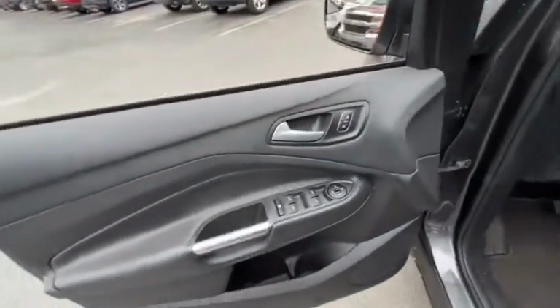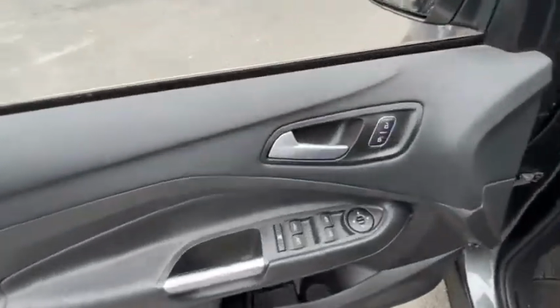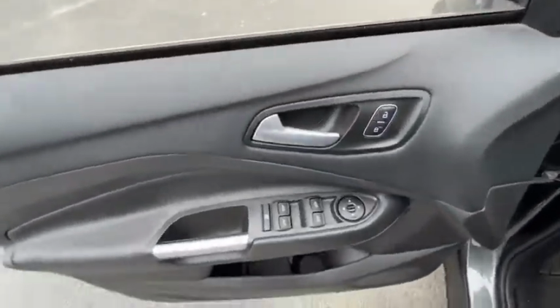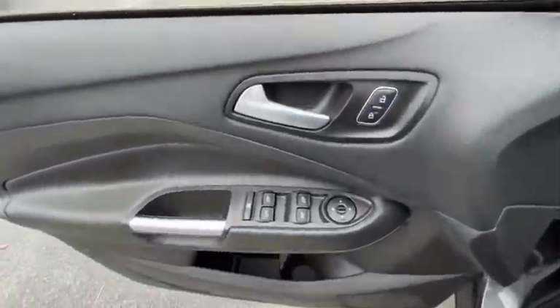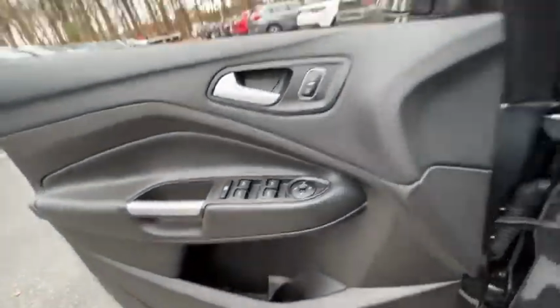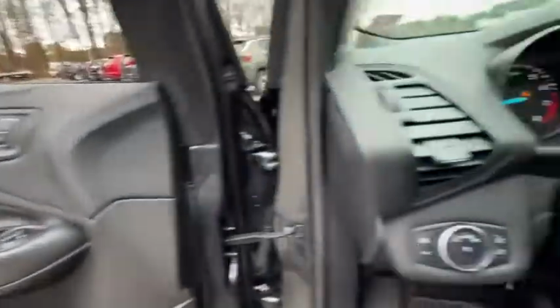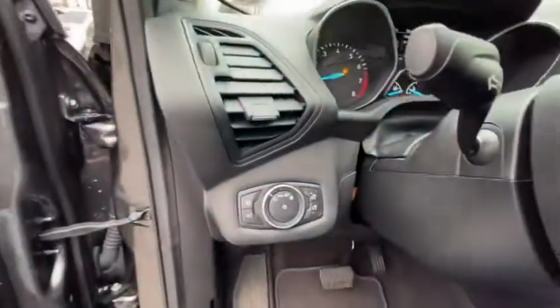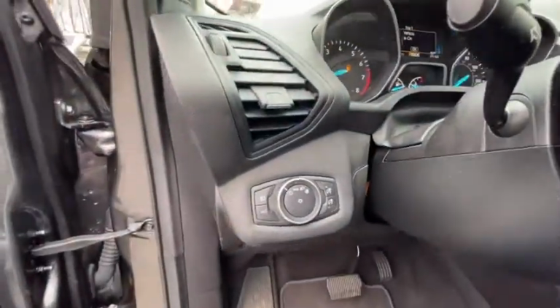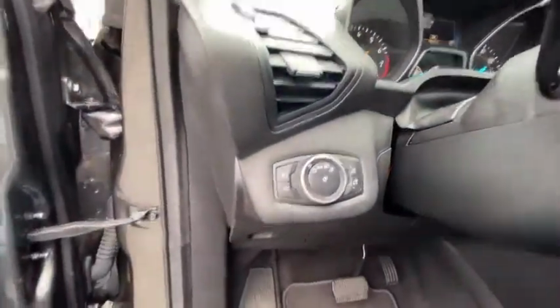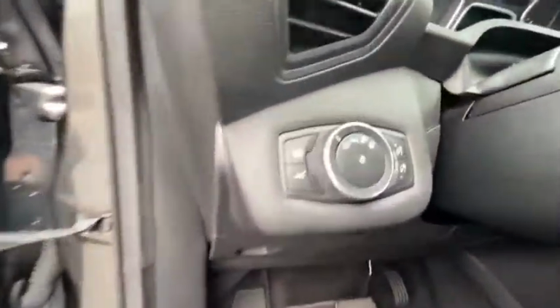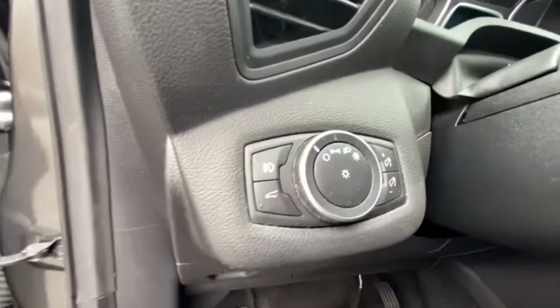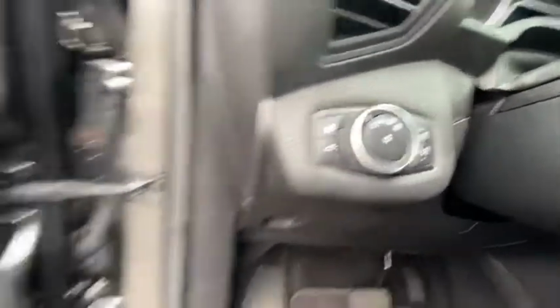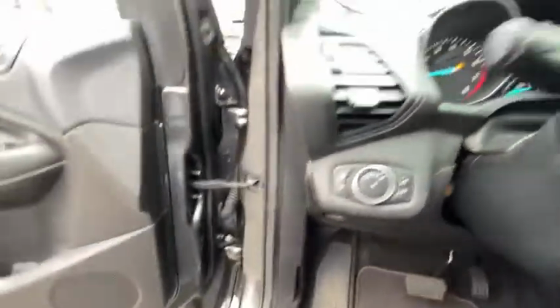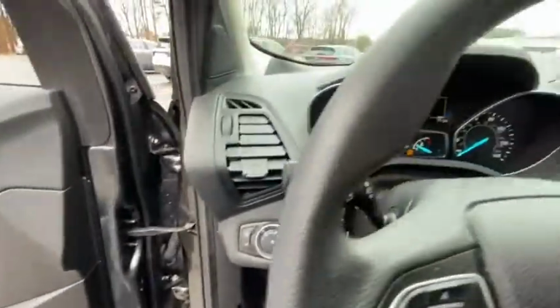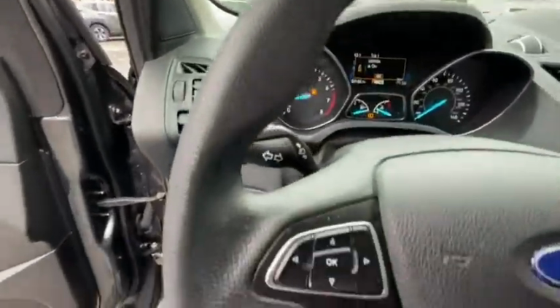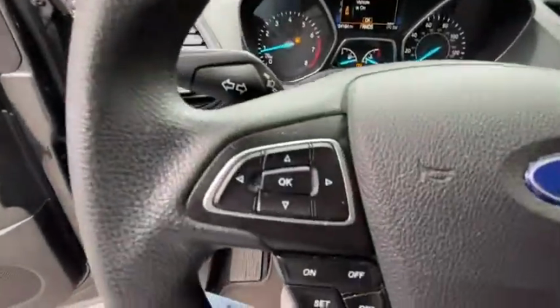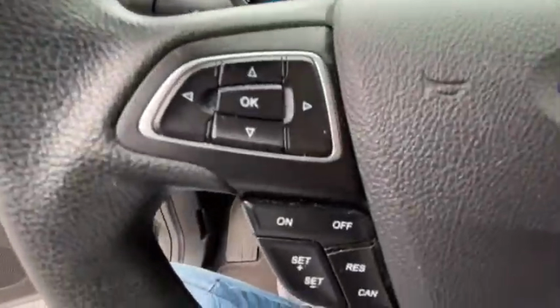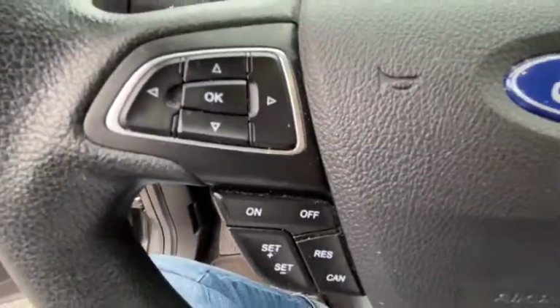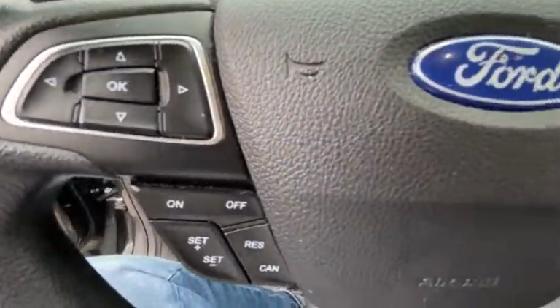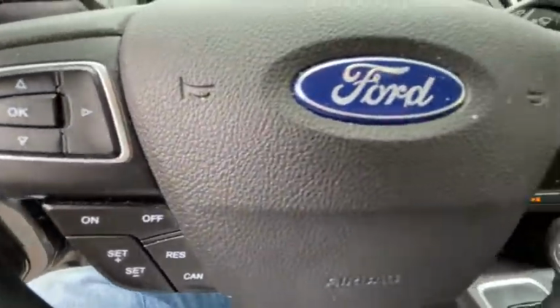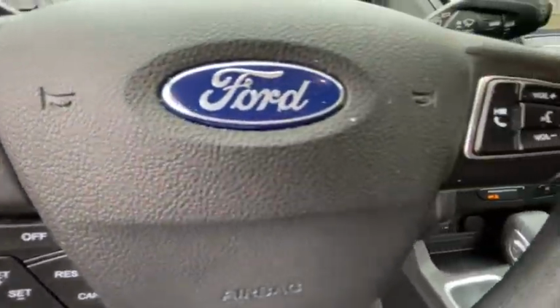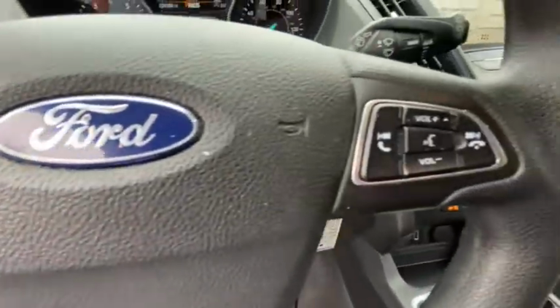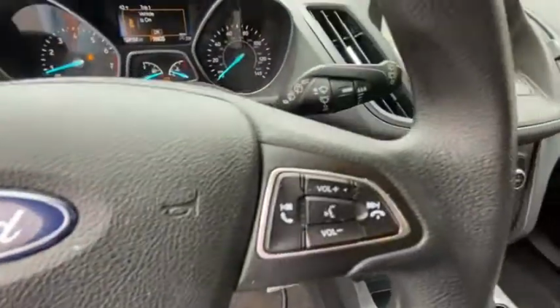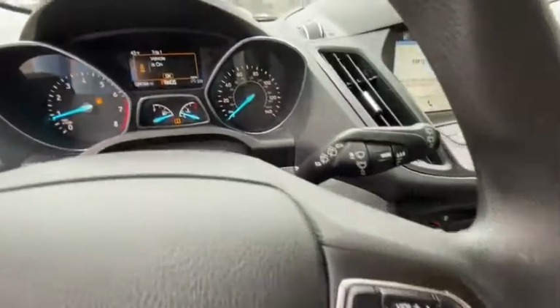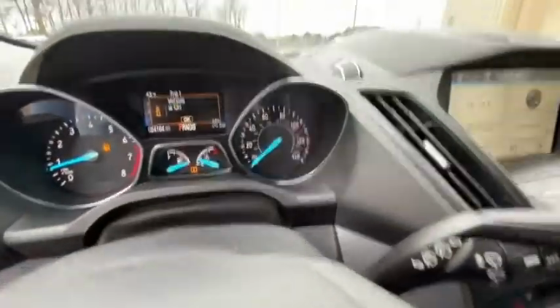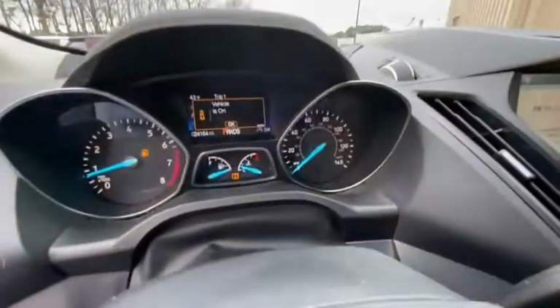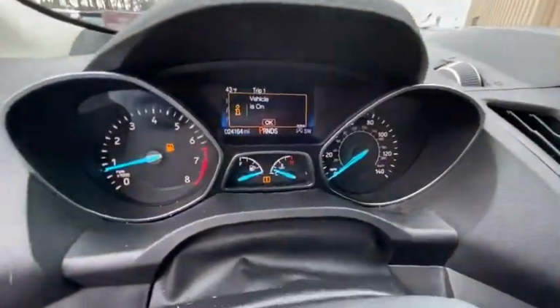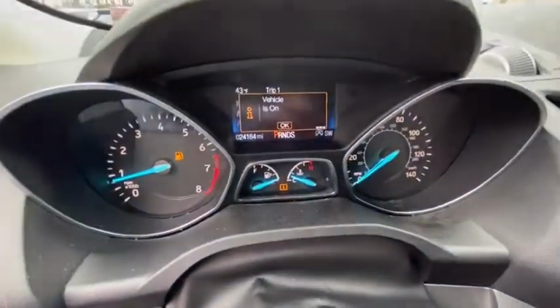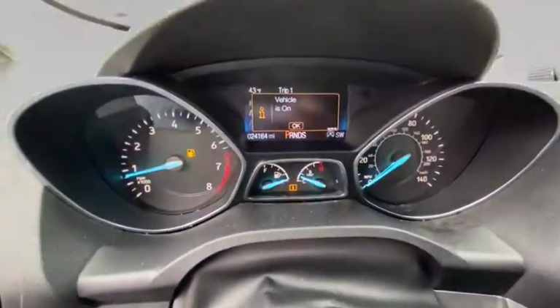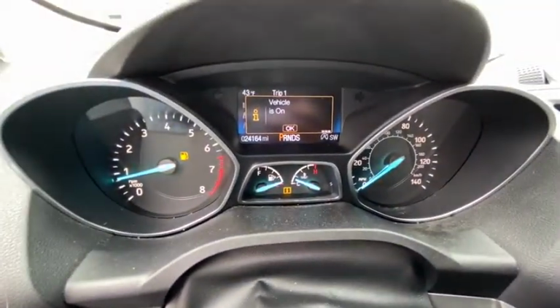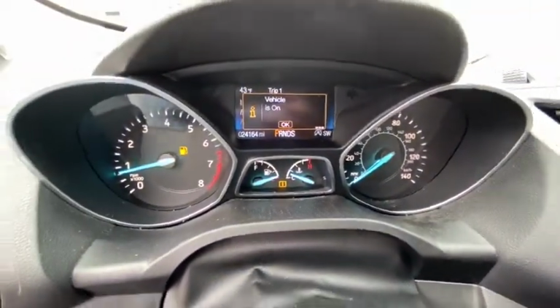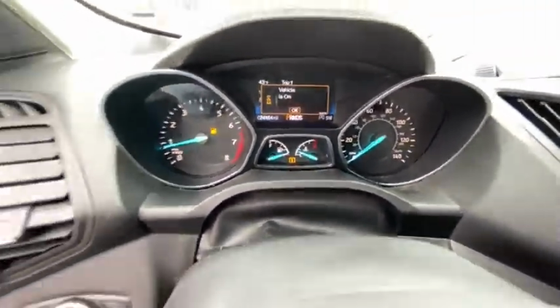Here are some of this vehicle's great options: traction control, dual airbags, one owner, alloy wheels, power steering, four-wheel disc brakes, rear window defroster, power windows, electronic stability control.